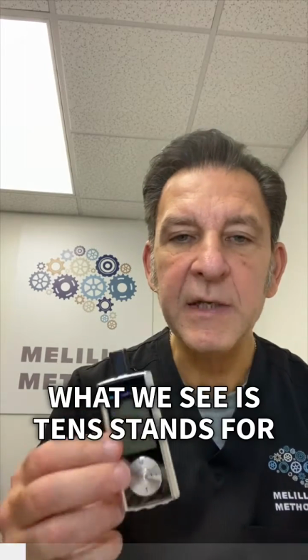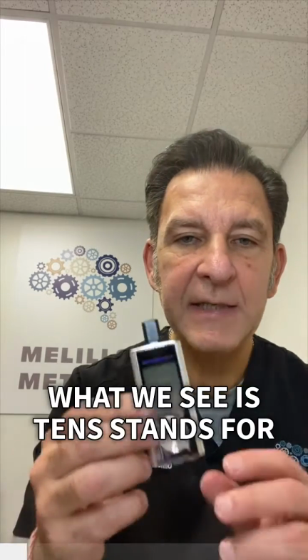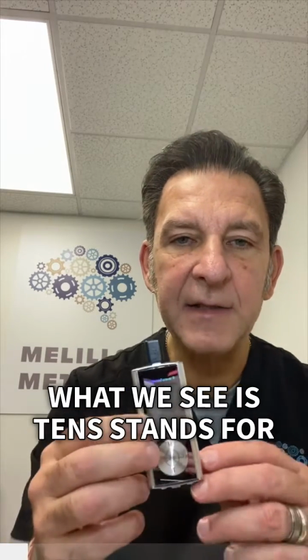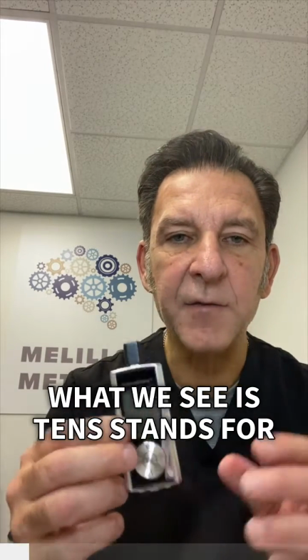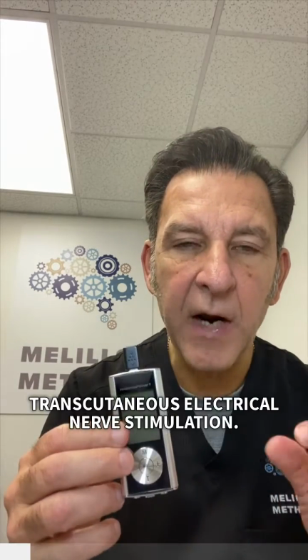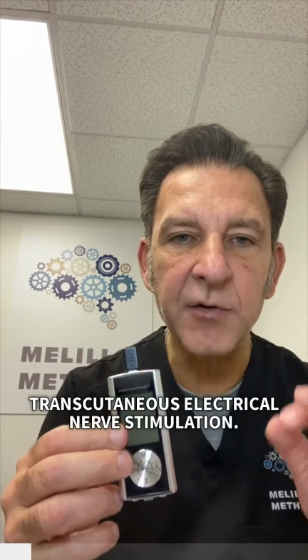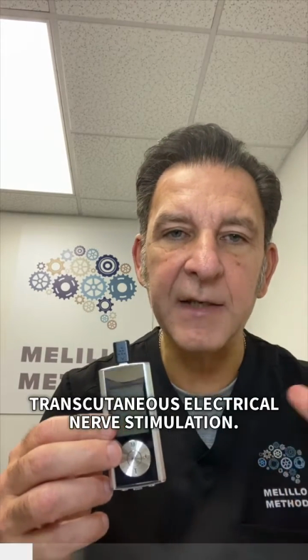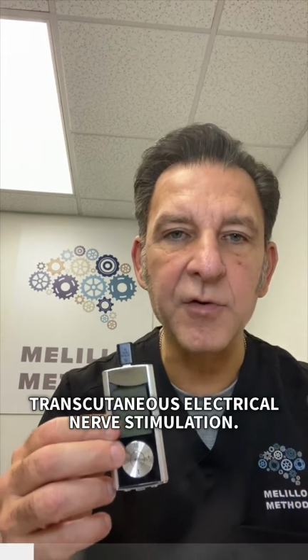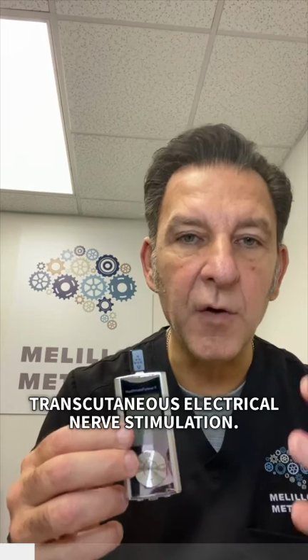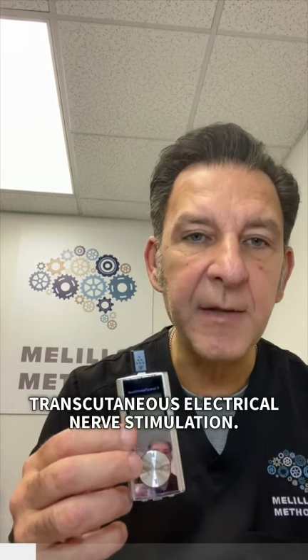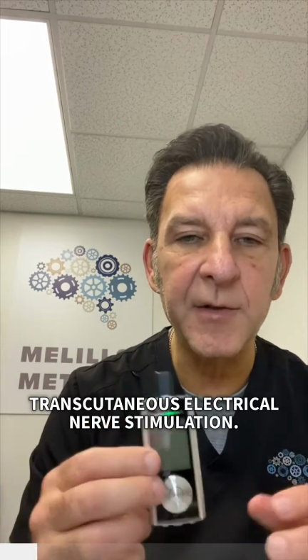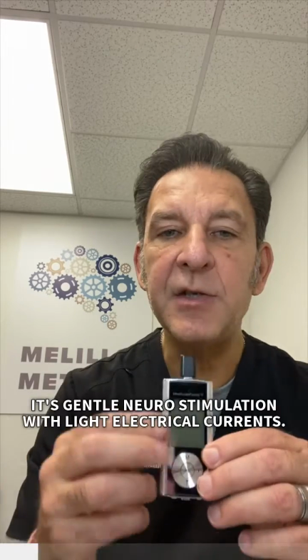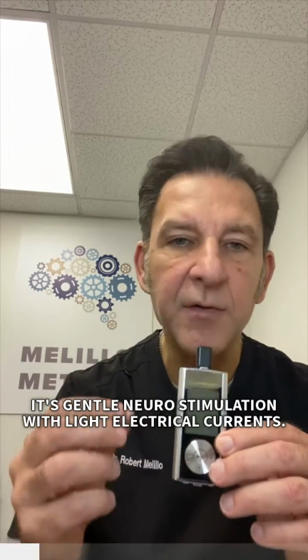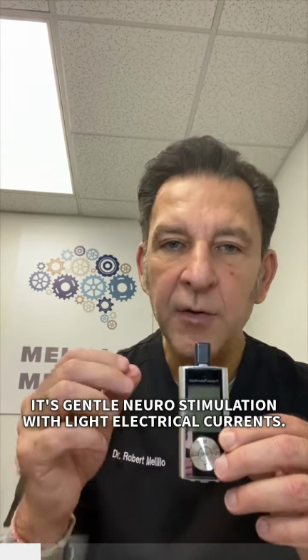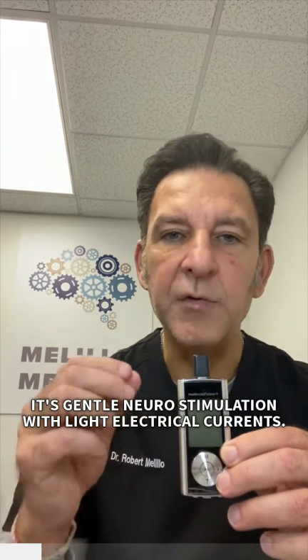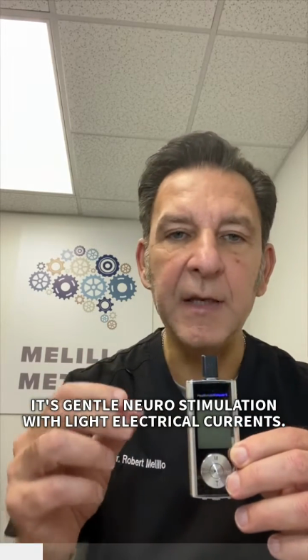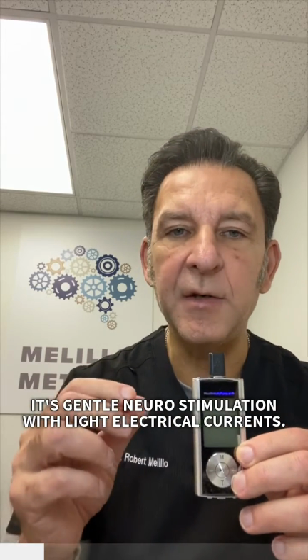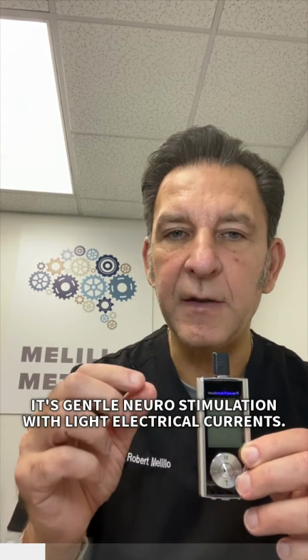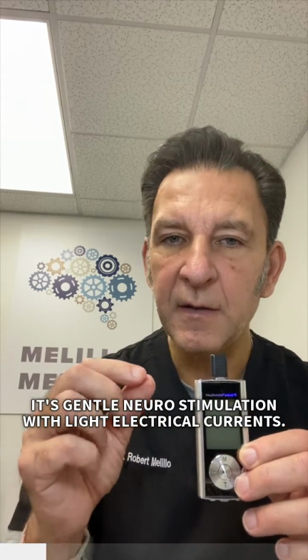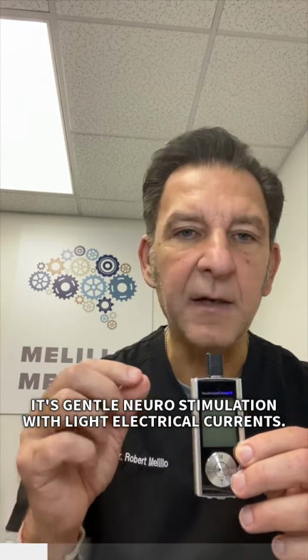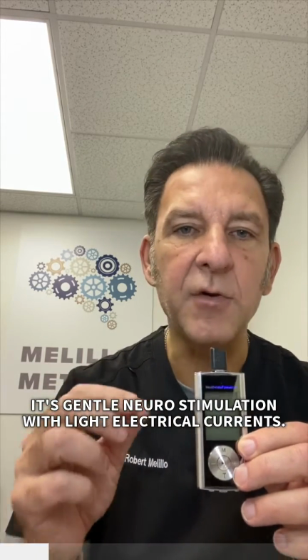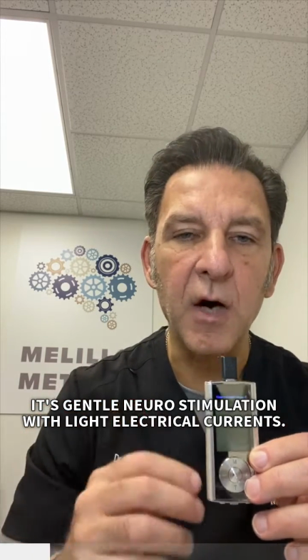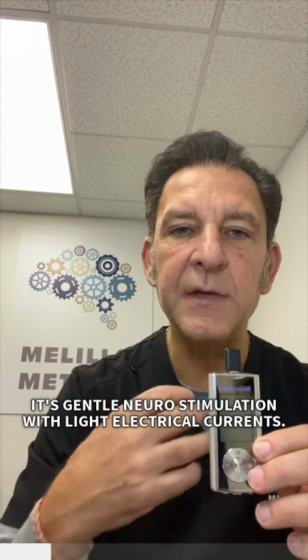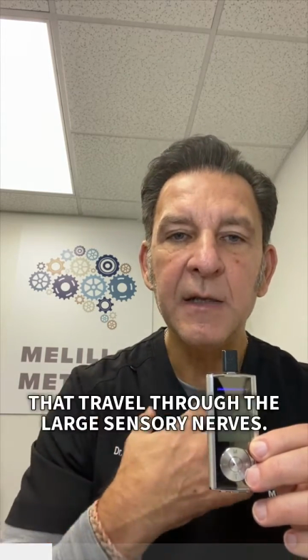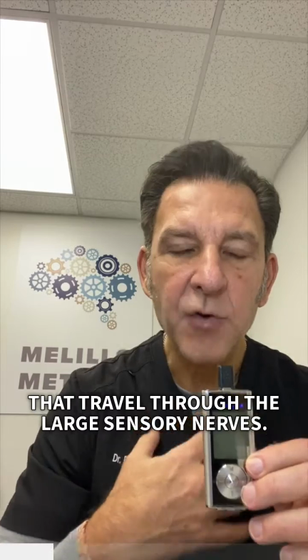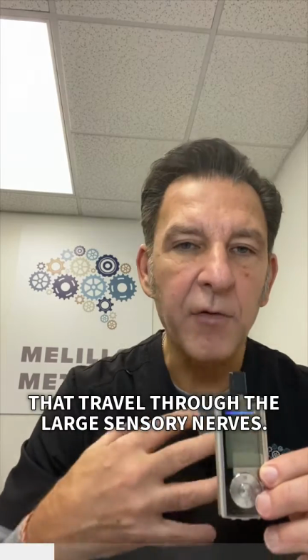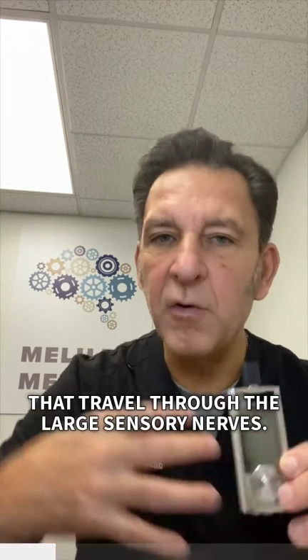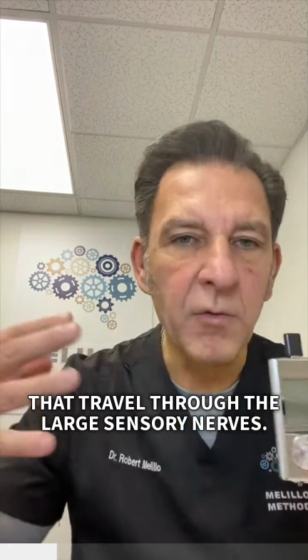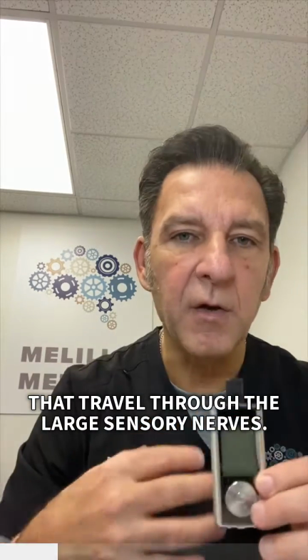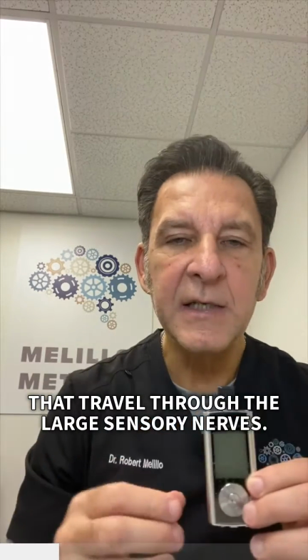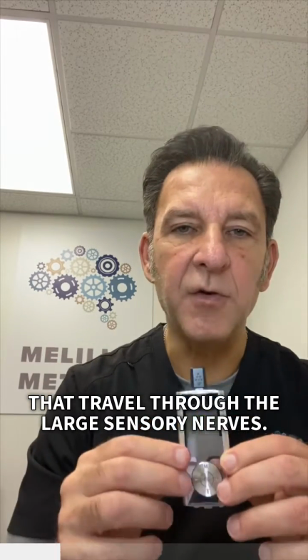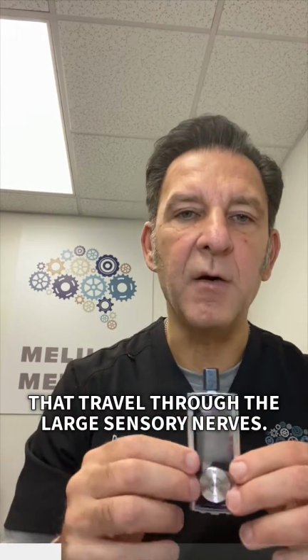TENS stands for Transcutaneous Electrical Nerve Stimulation. It's gentle neuro-stimulation with light electrical currents that travel through the large sensory nerves.